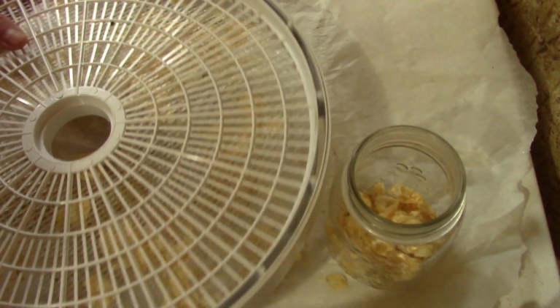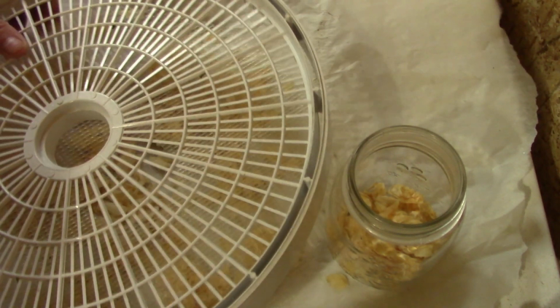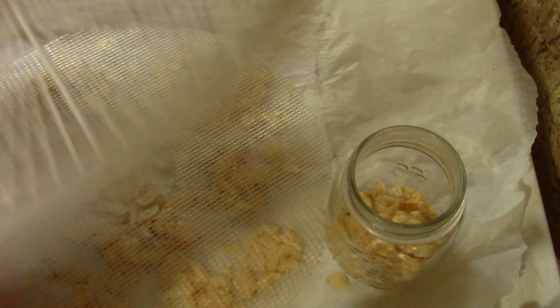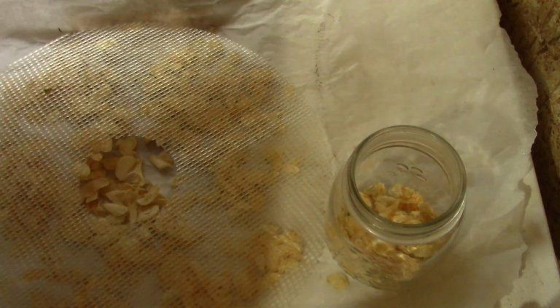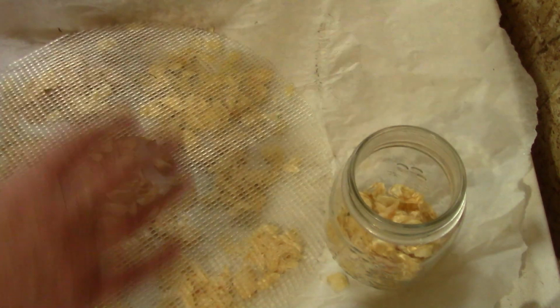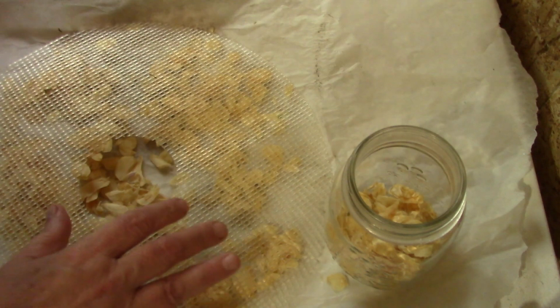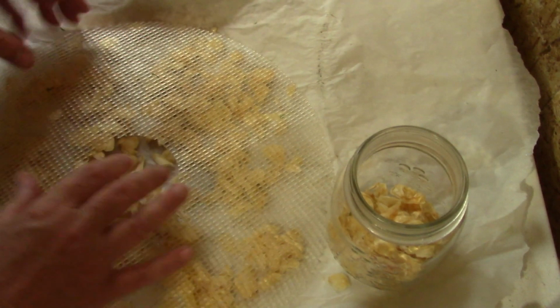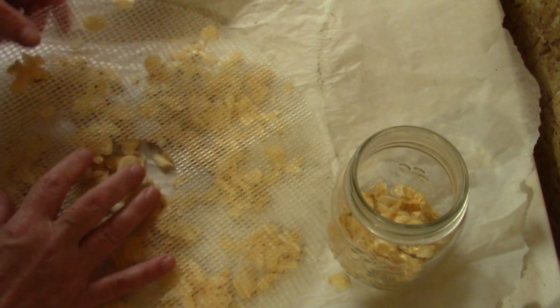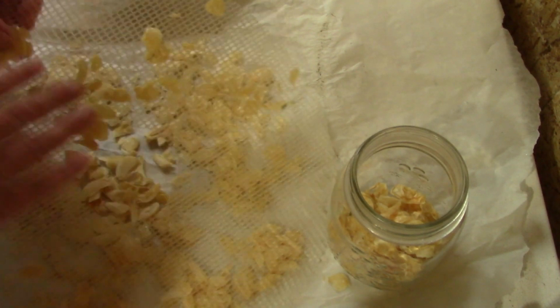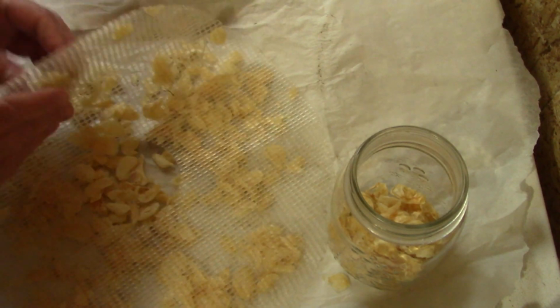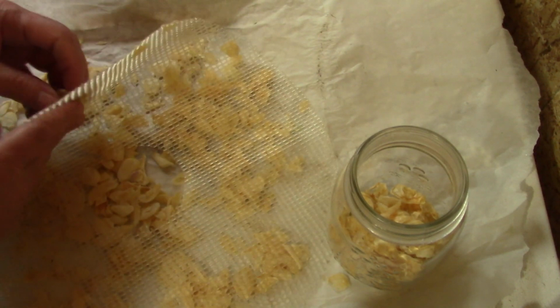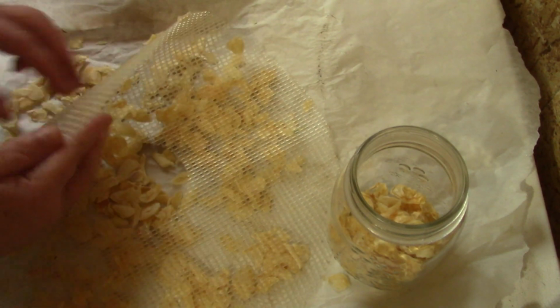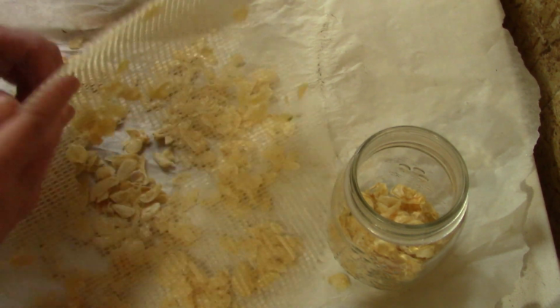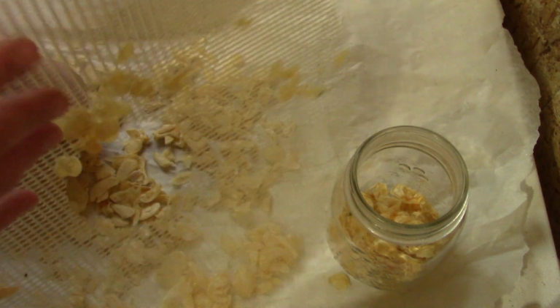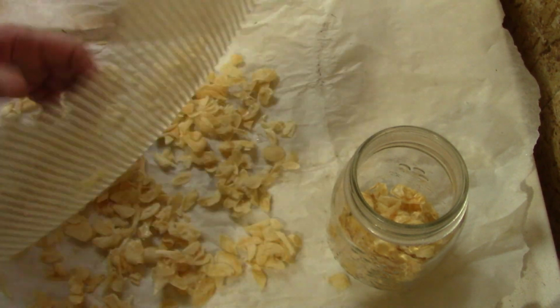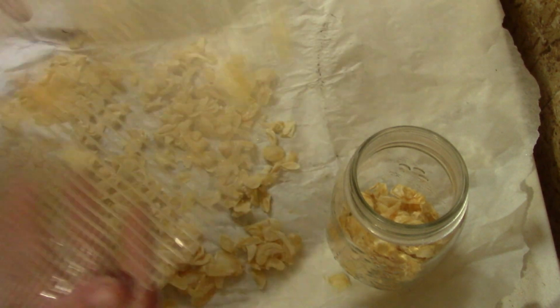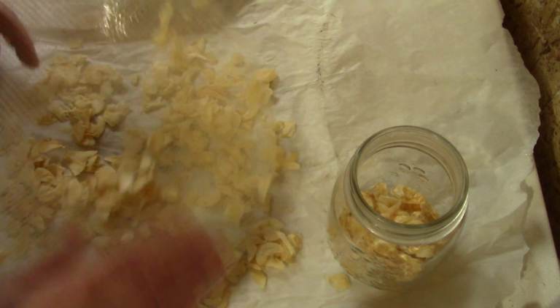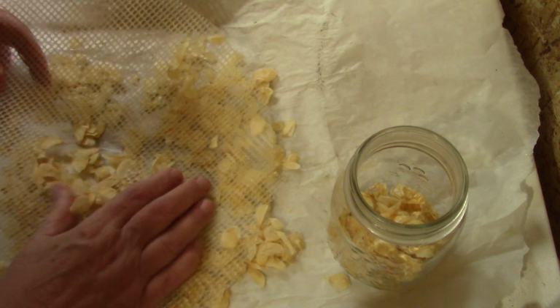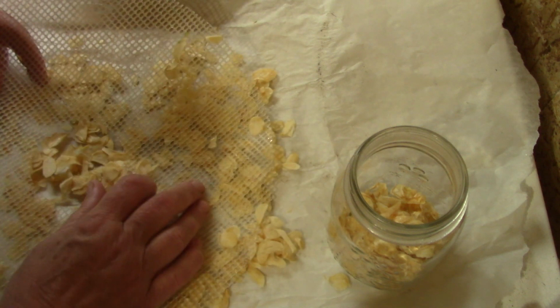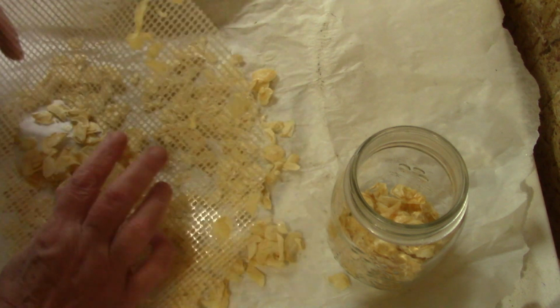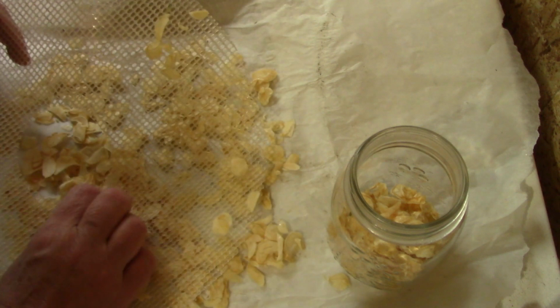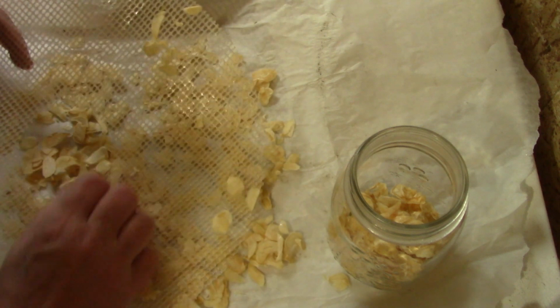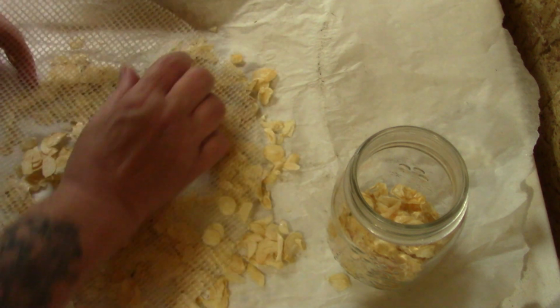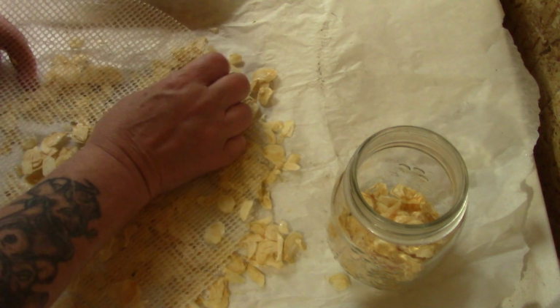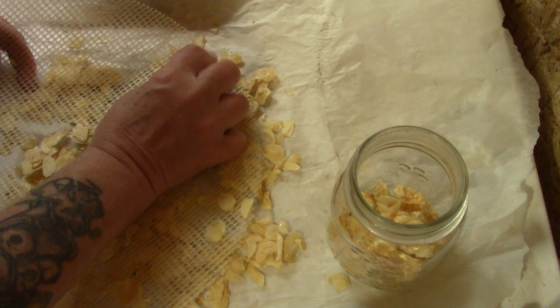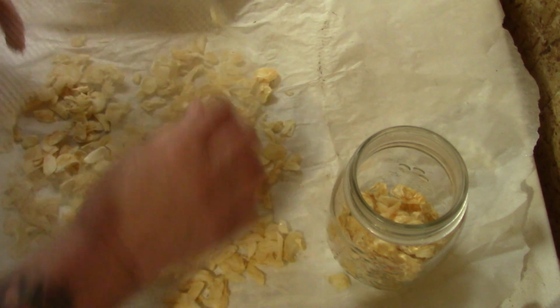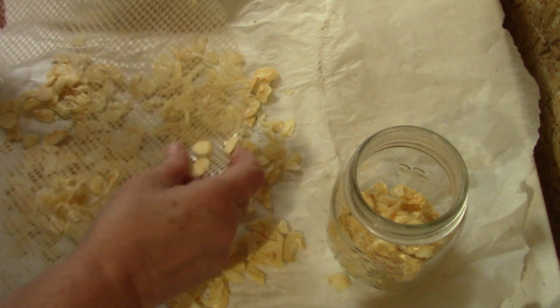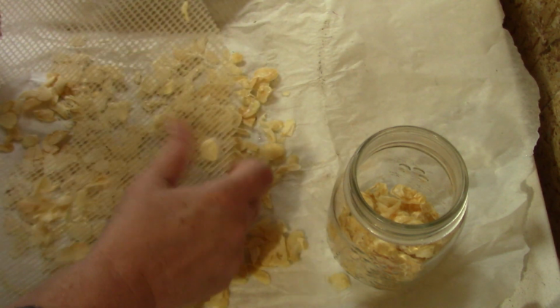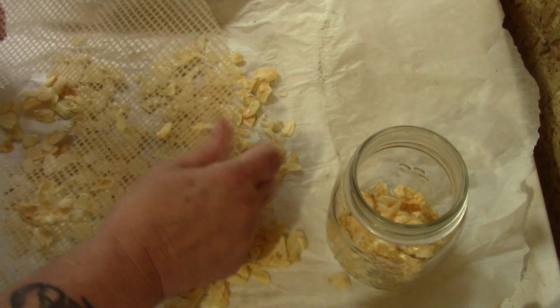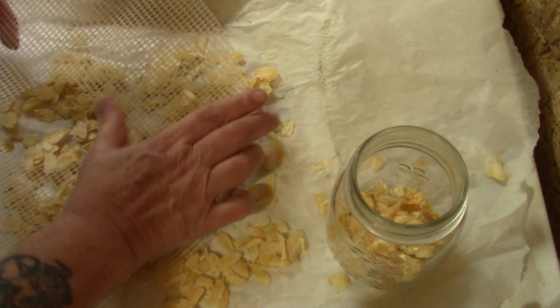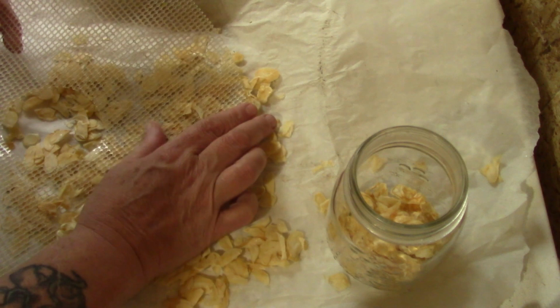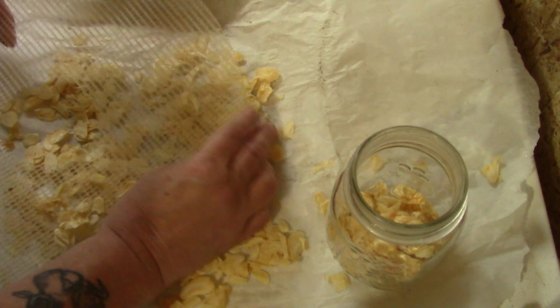All these trays have to come in the house and be washed because now we're working on peppers. I love my farmers market.